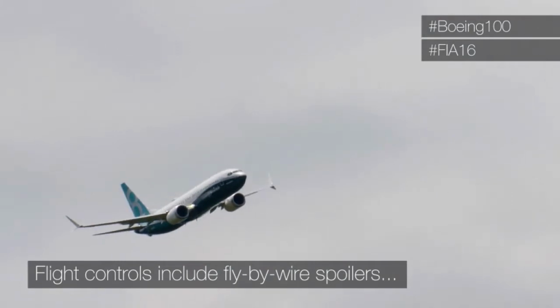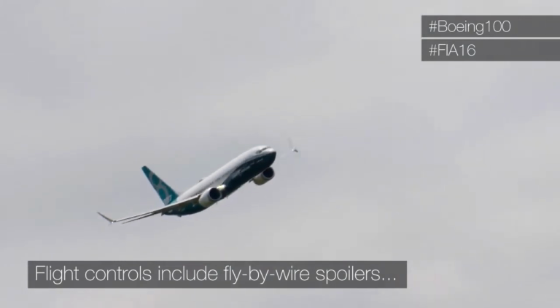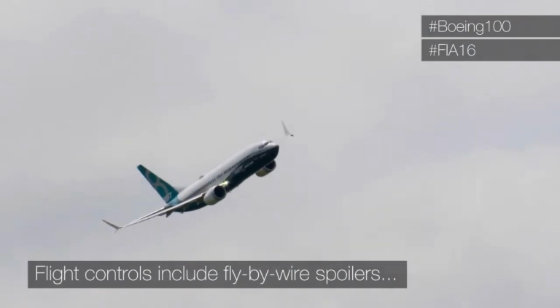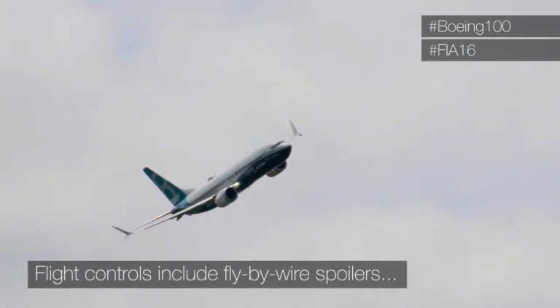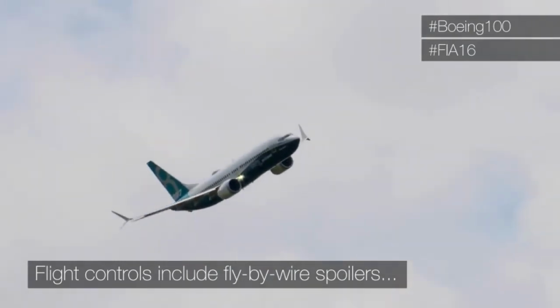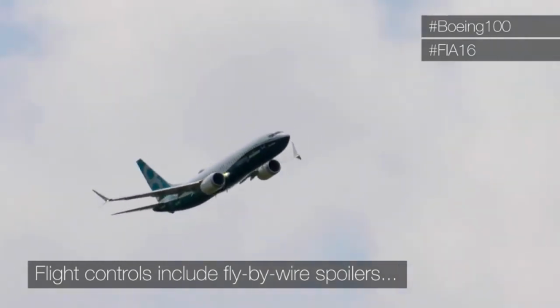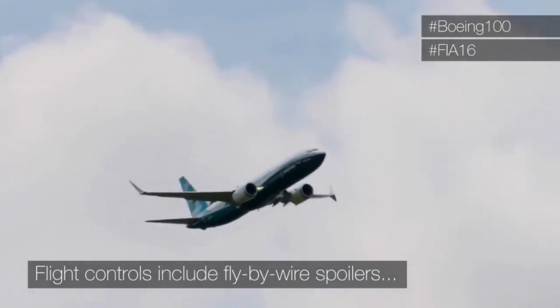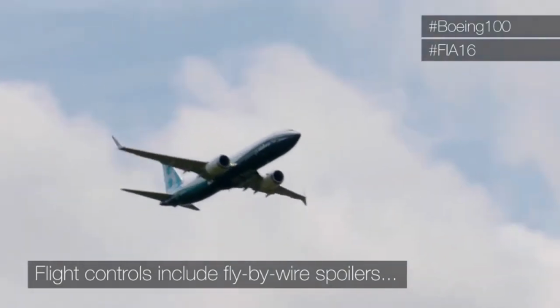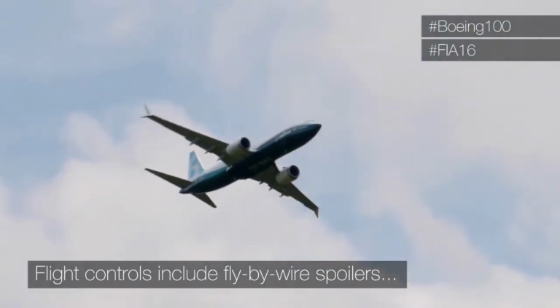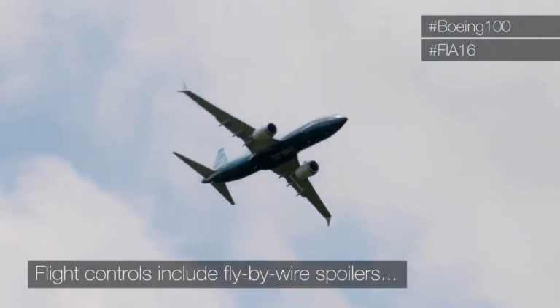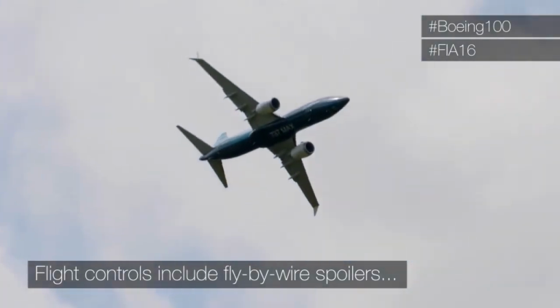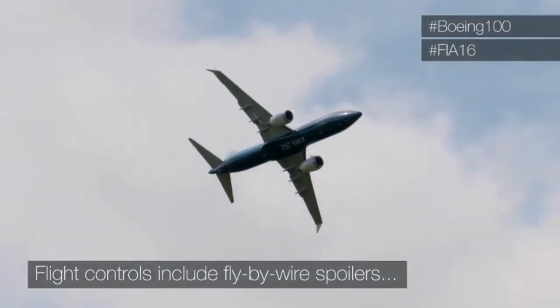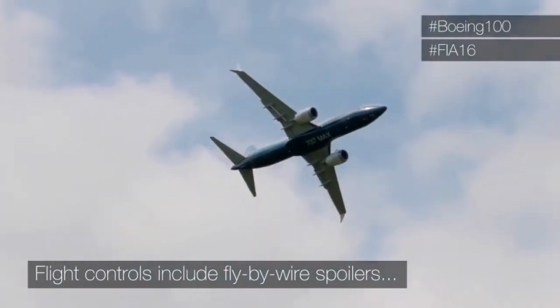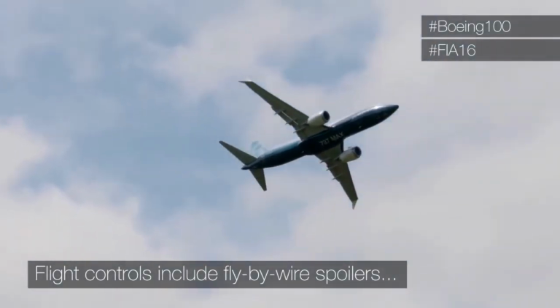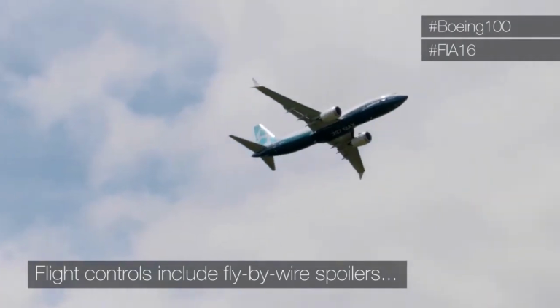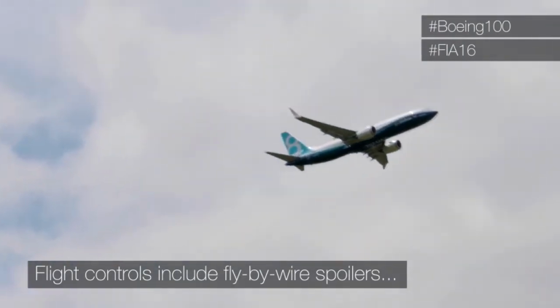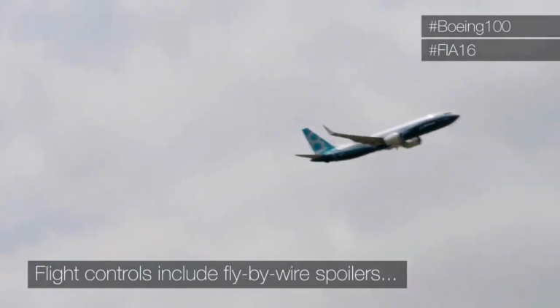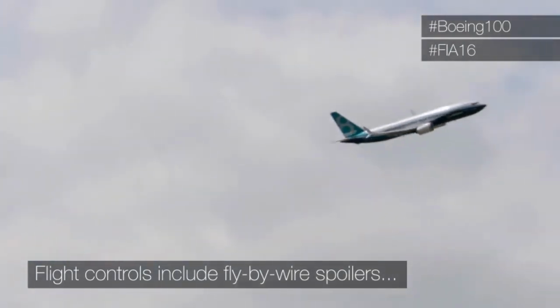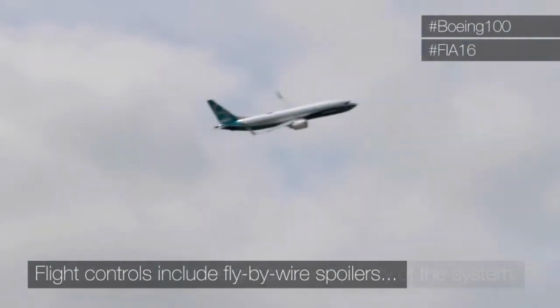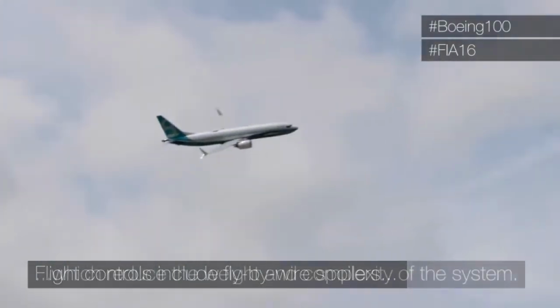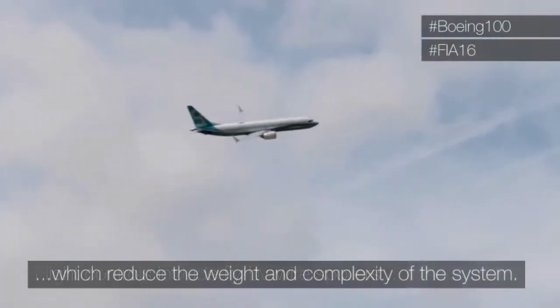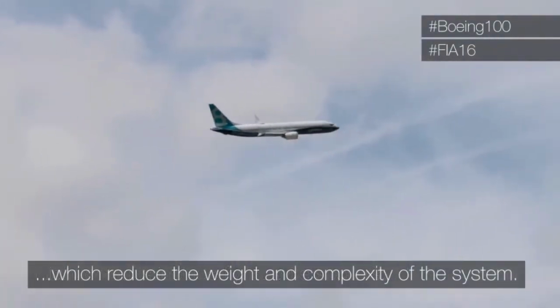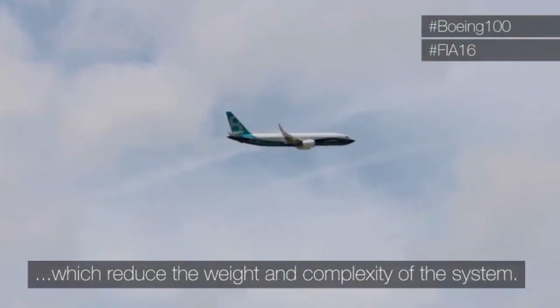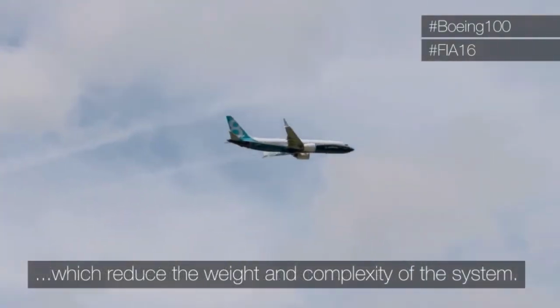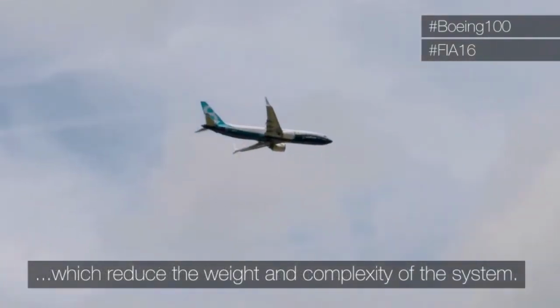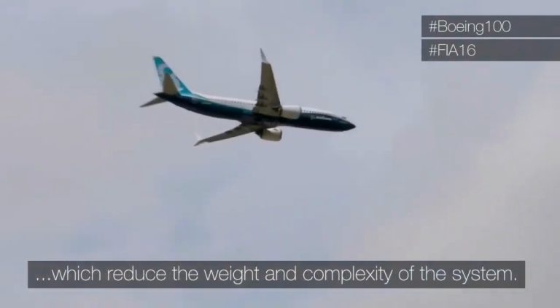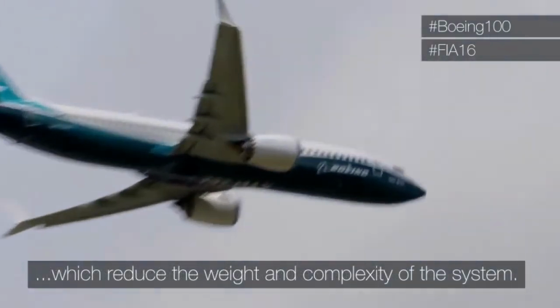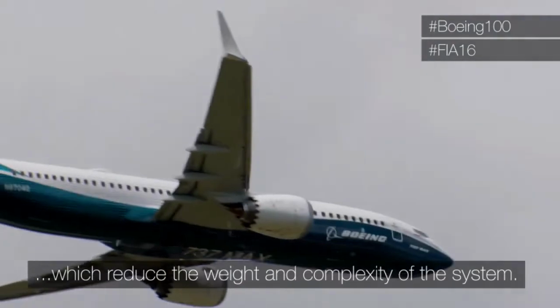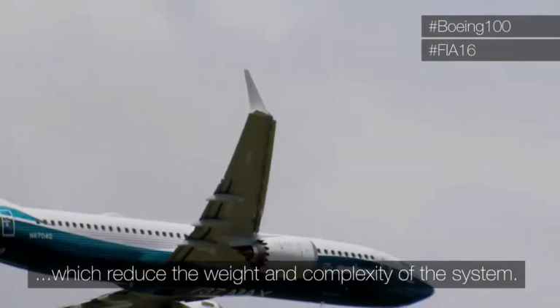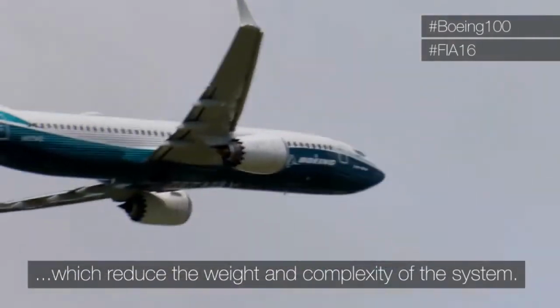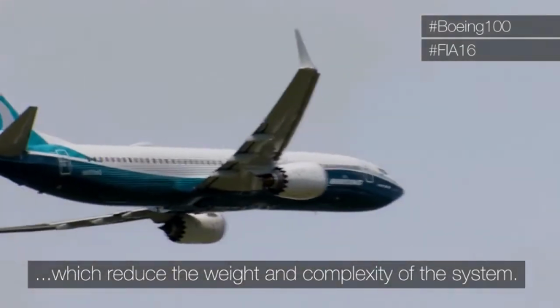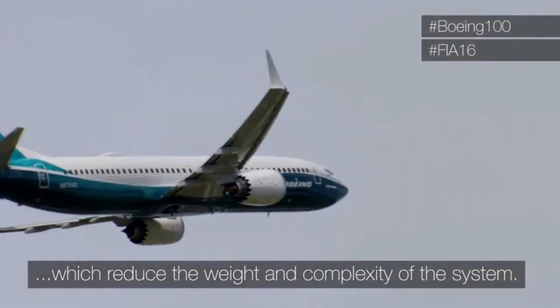You can see here waving at the crowd, and the new technology of spoilers that we use — the electronic fly-by-wire spoilers we have on the aircraft — have improved the rolling capability.